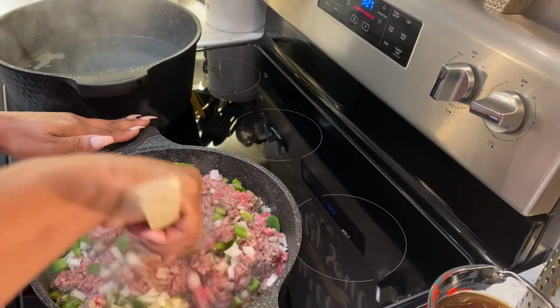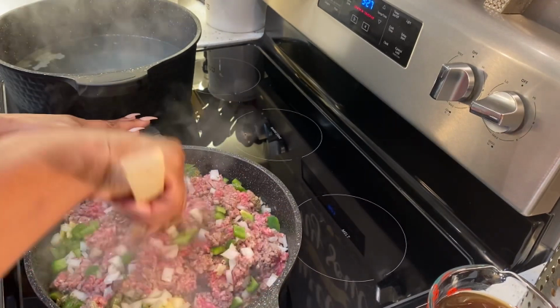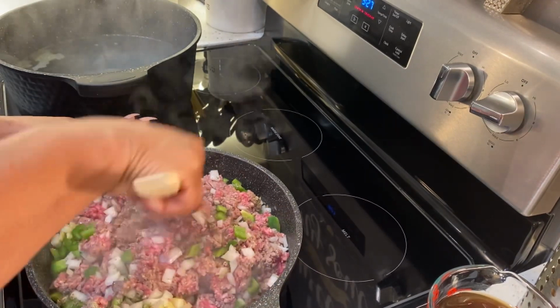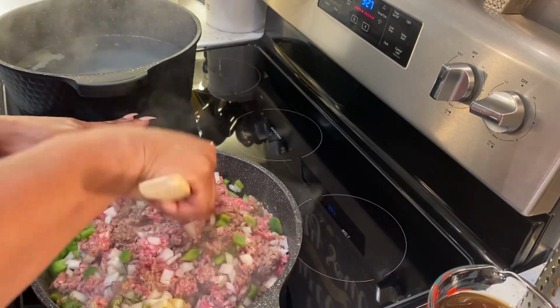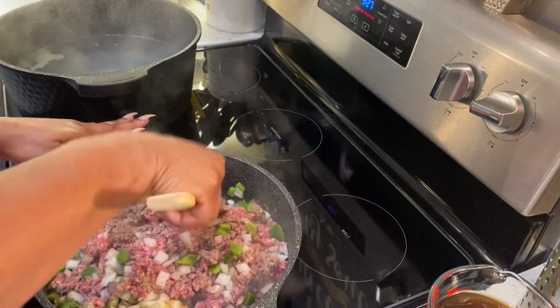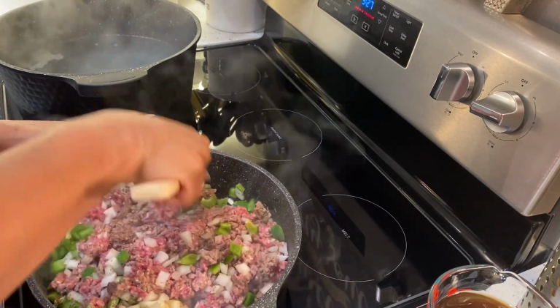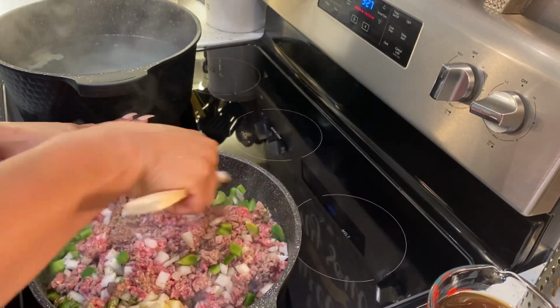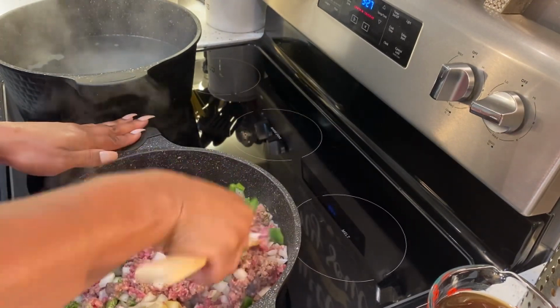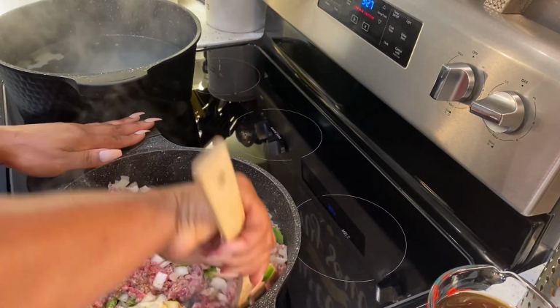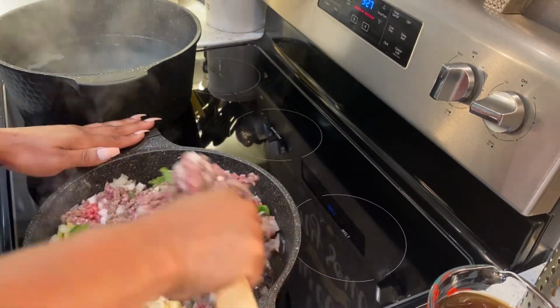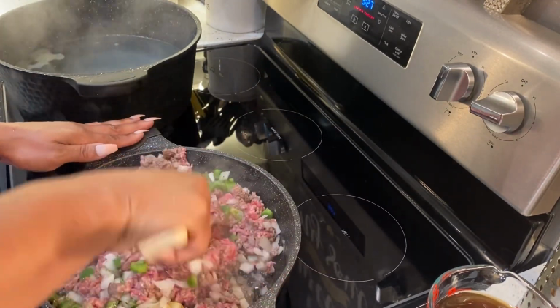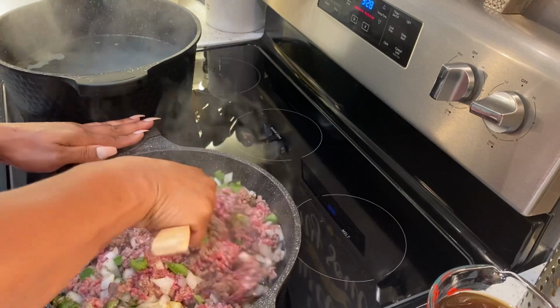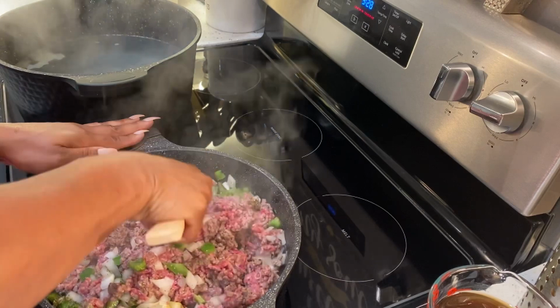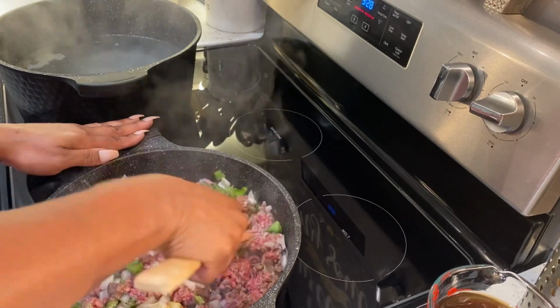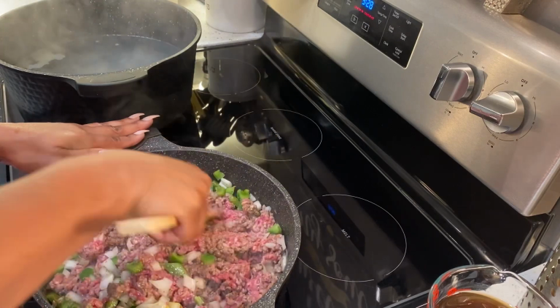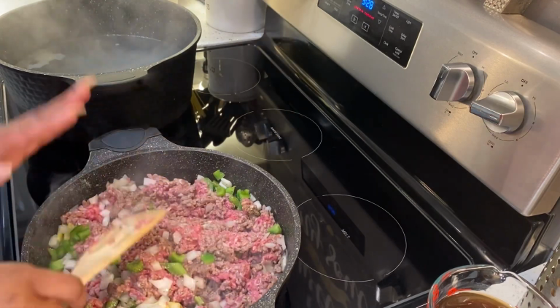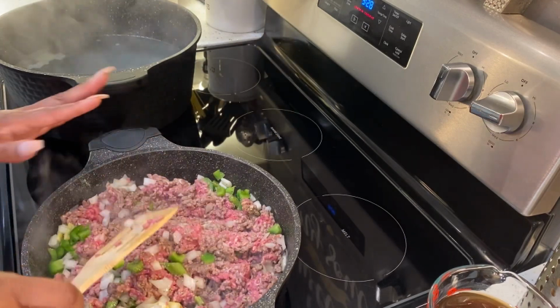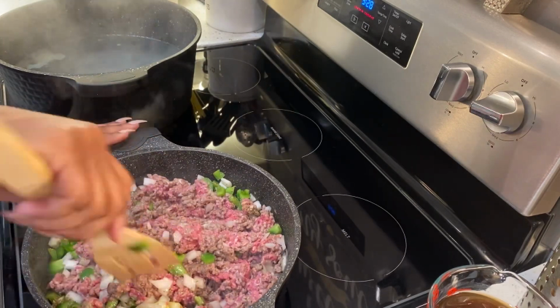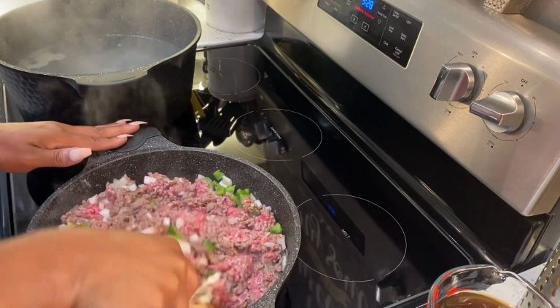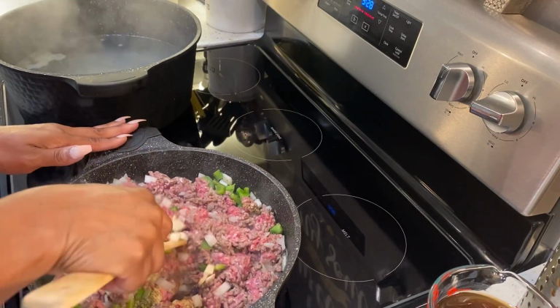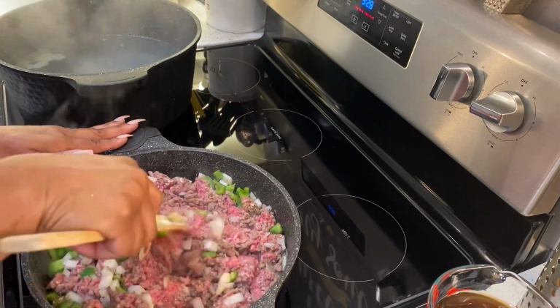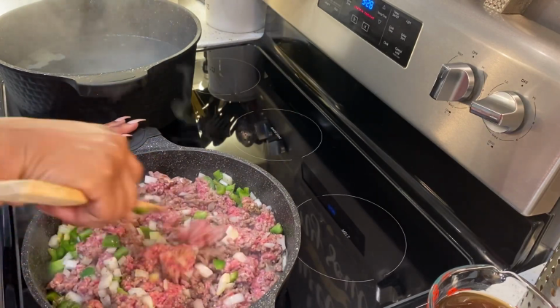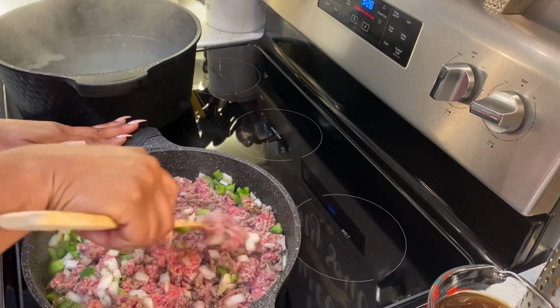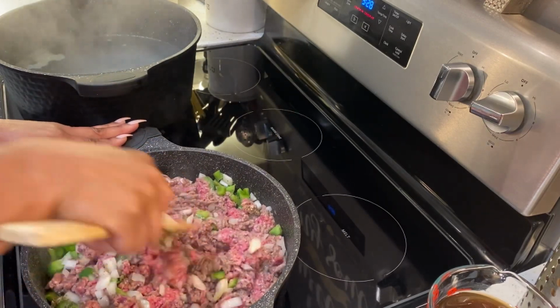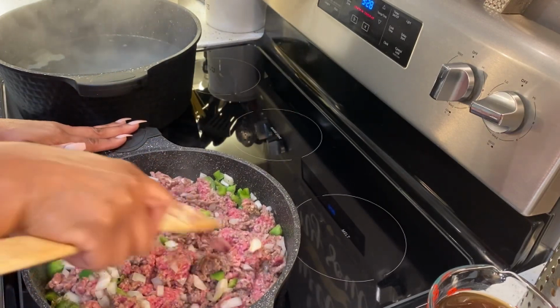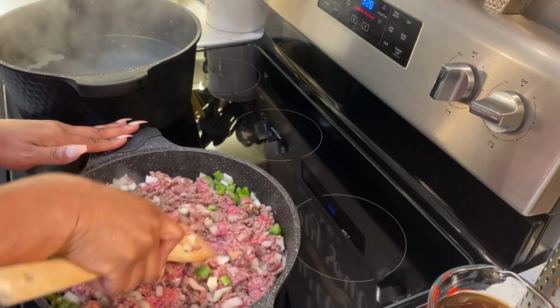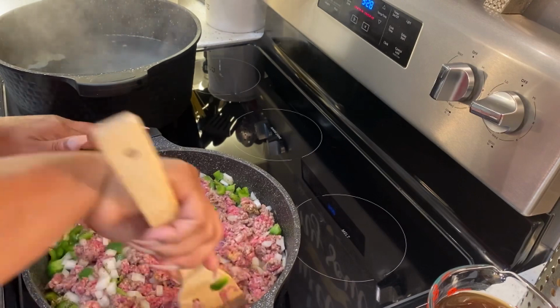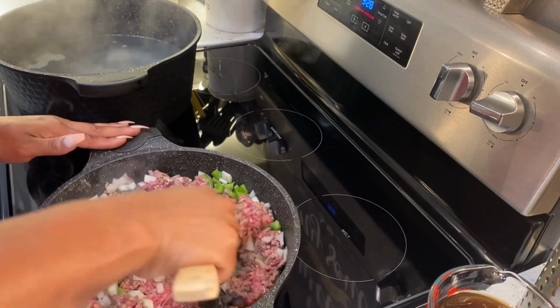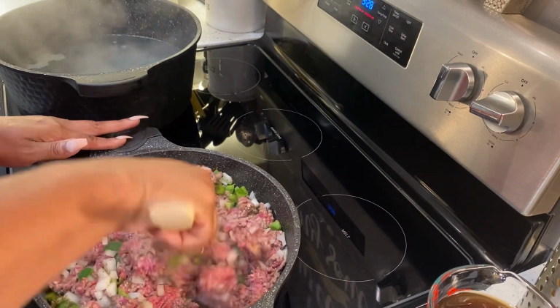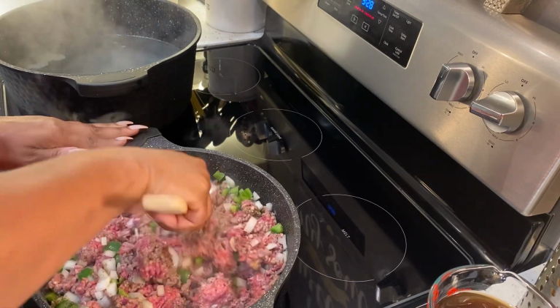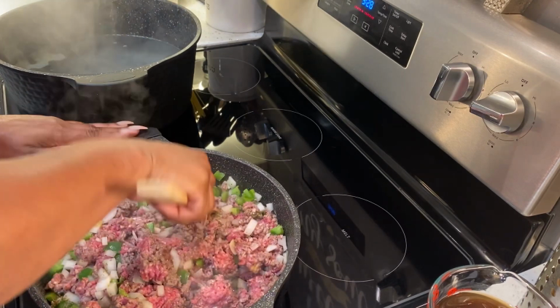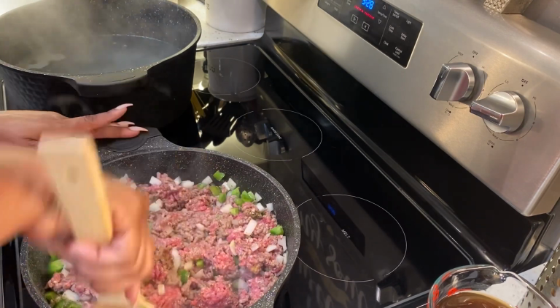So, this is just a ground beef. We've got our onions and peppers. The seasonings I added in are my Goya adobo, Italian seasoning, and a little black pepper.